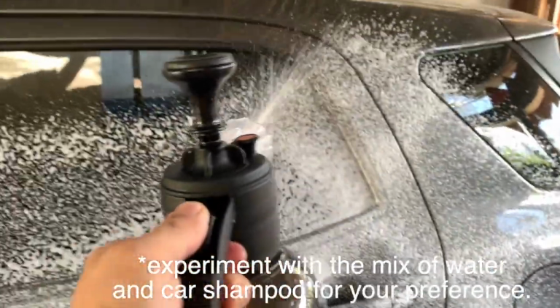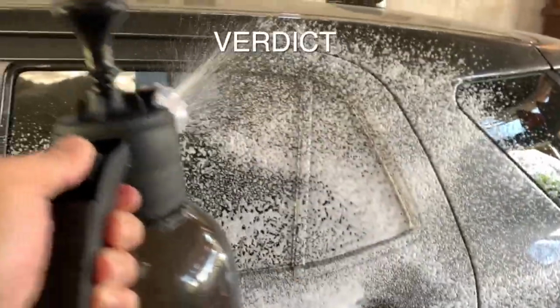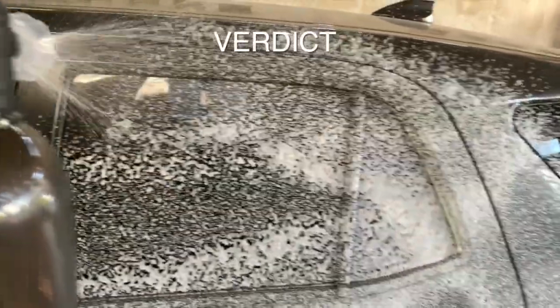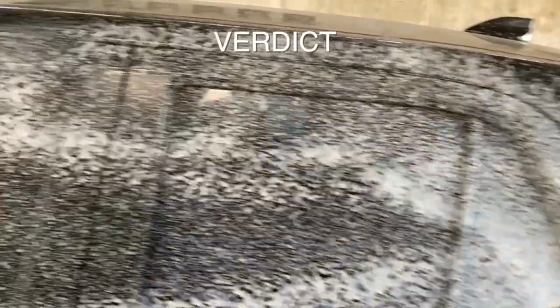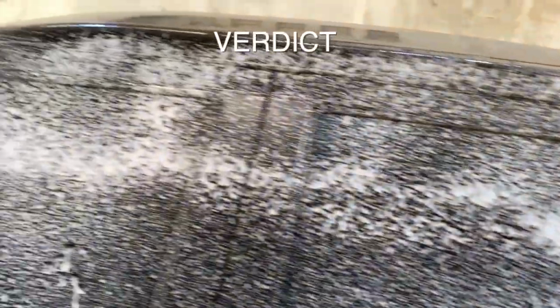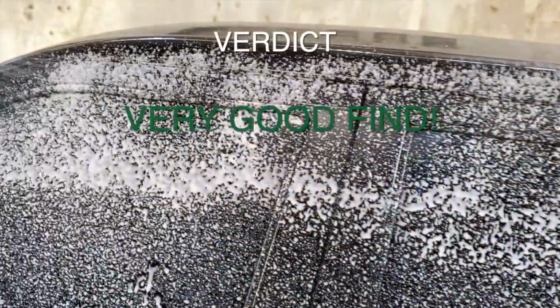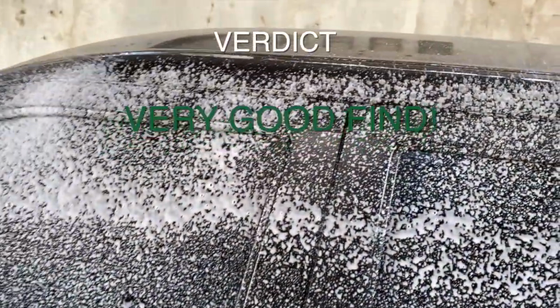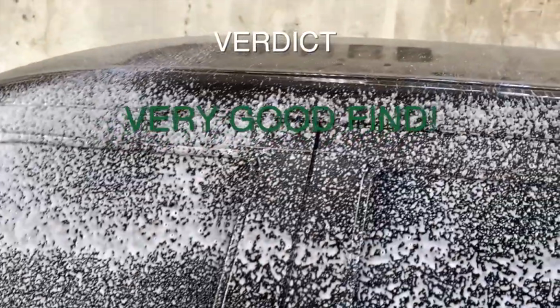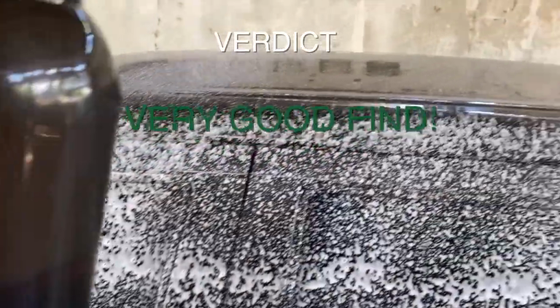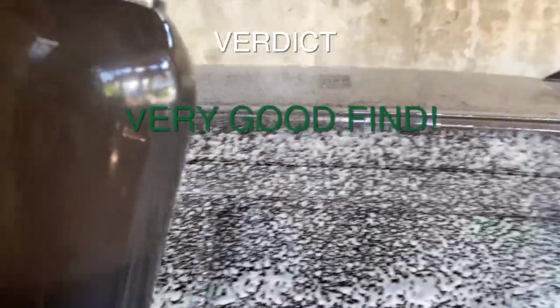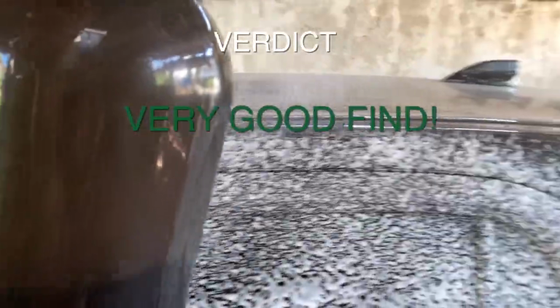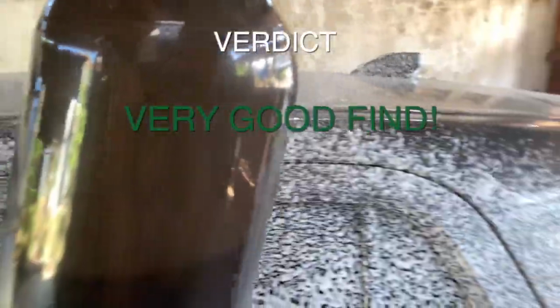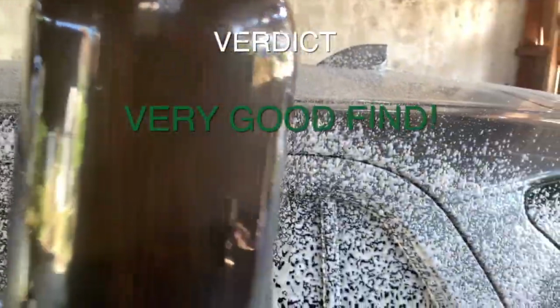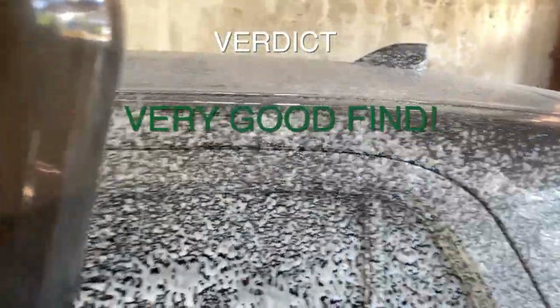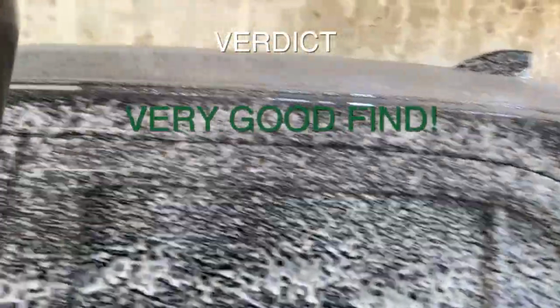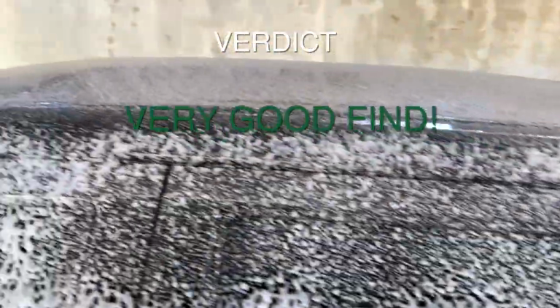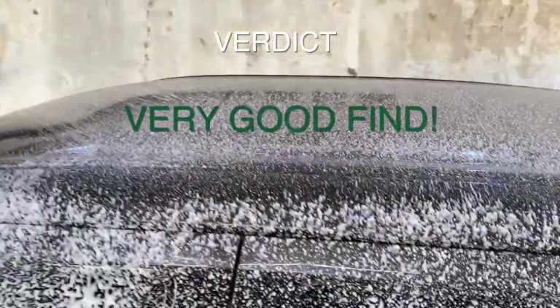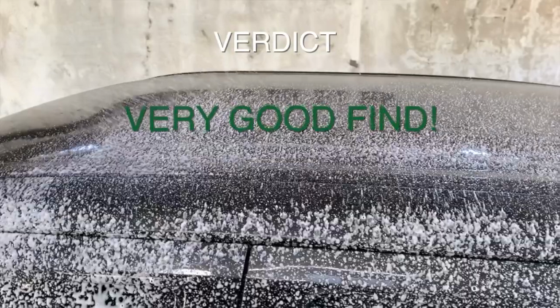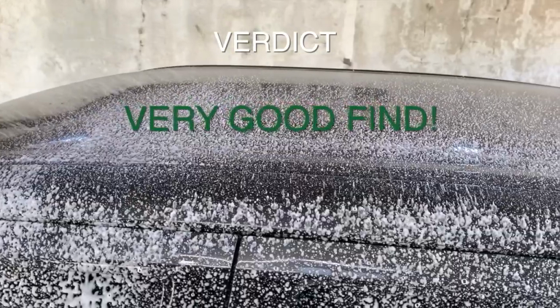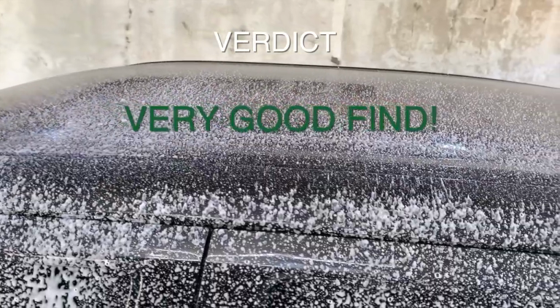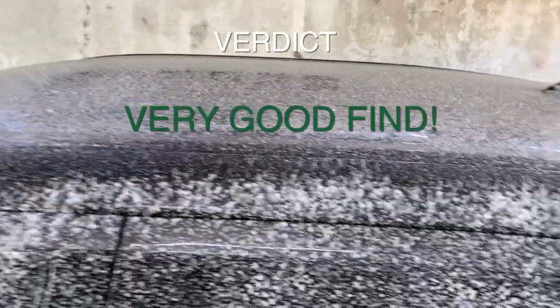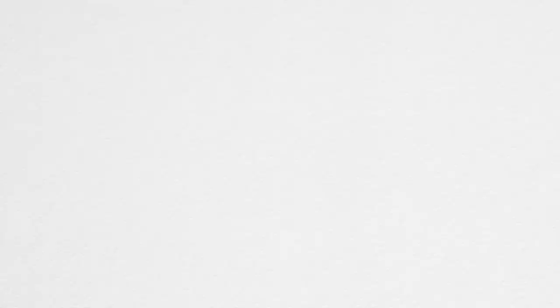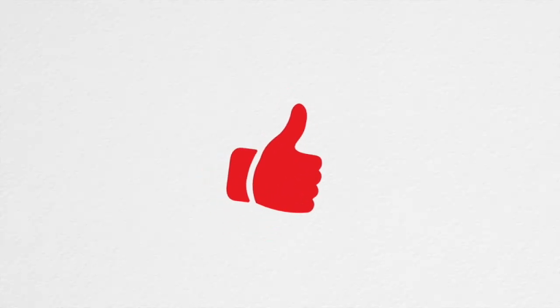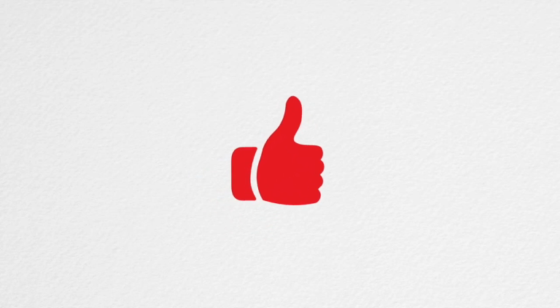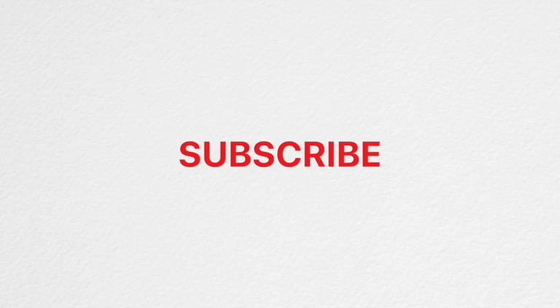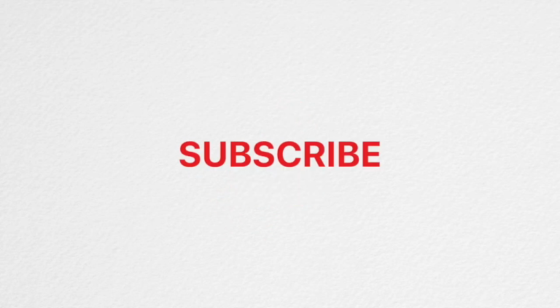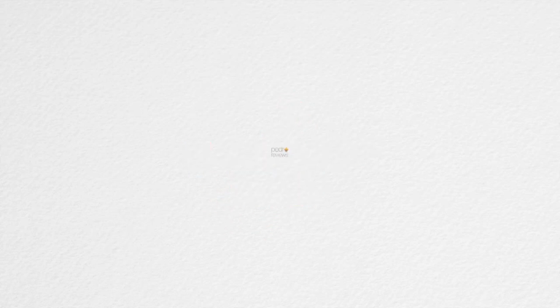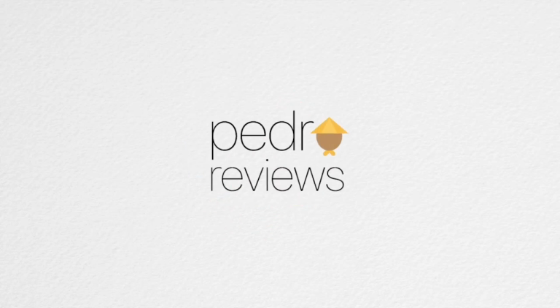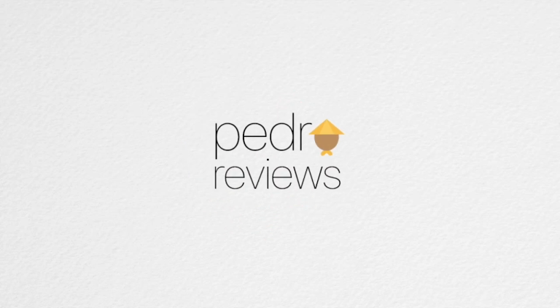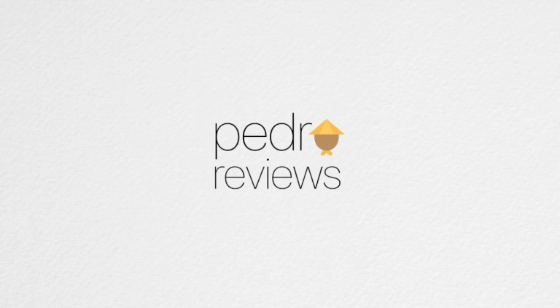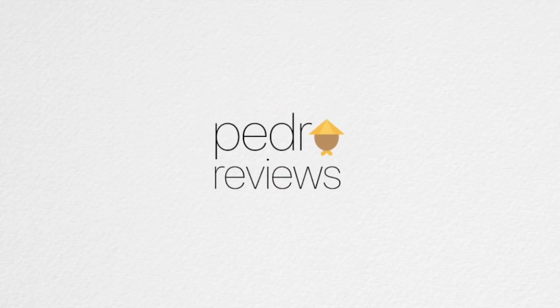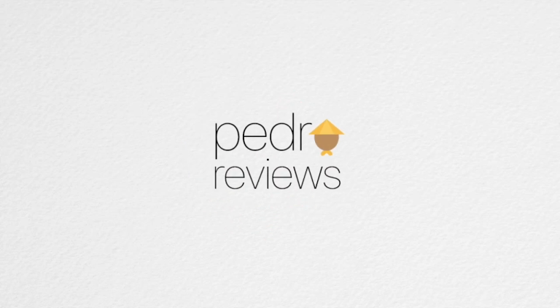Verdict: it is a very good buy. I am happy with it because it does the job for us. There you go — PedraReviews Boodle Finds.